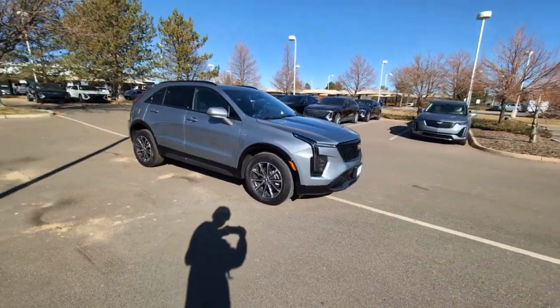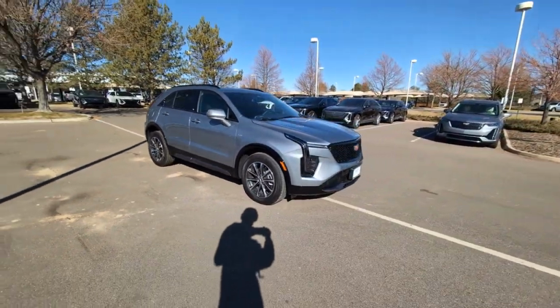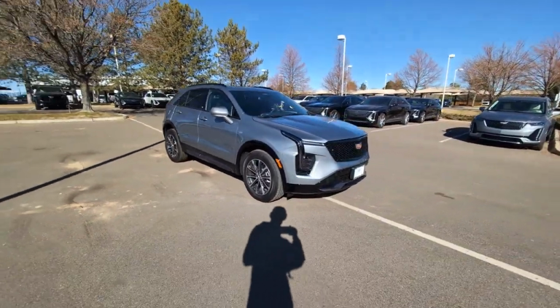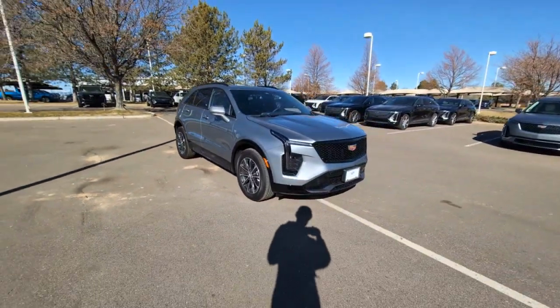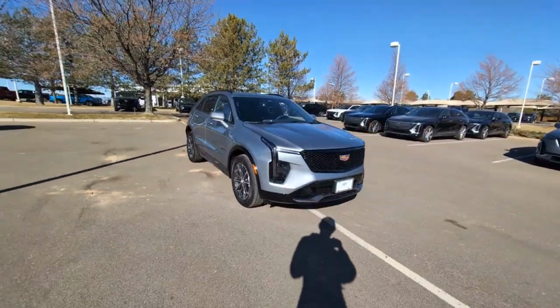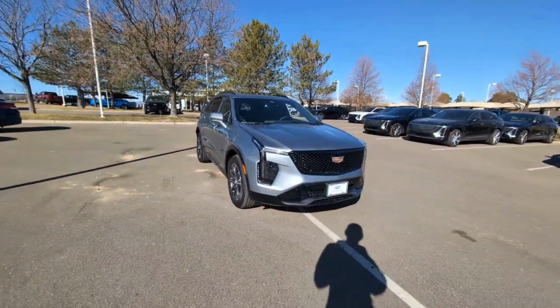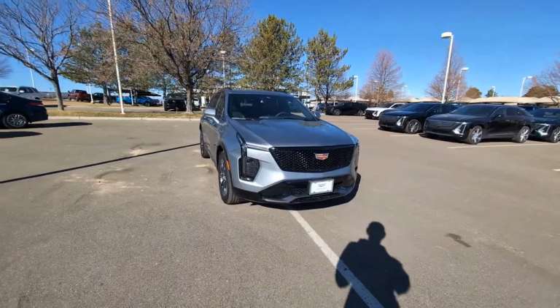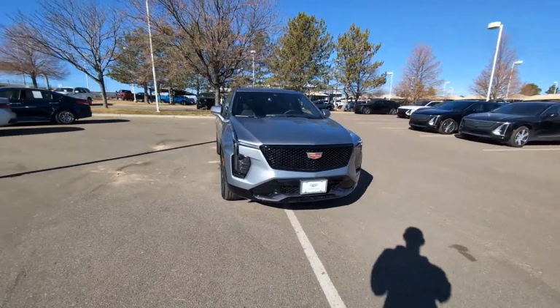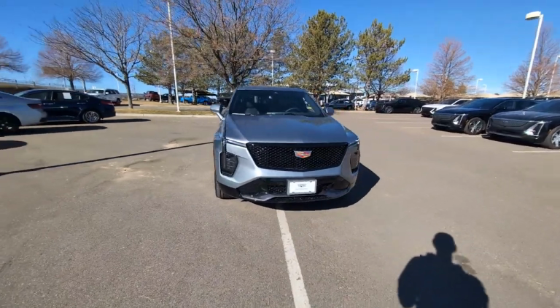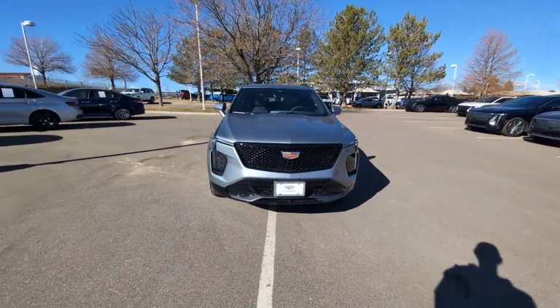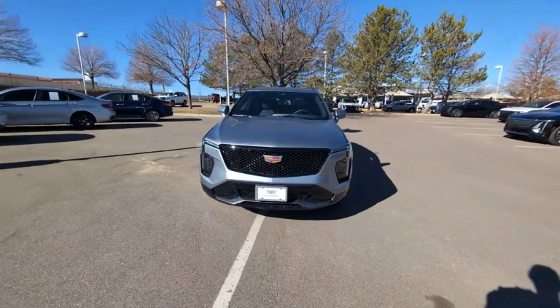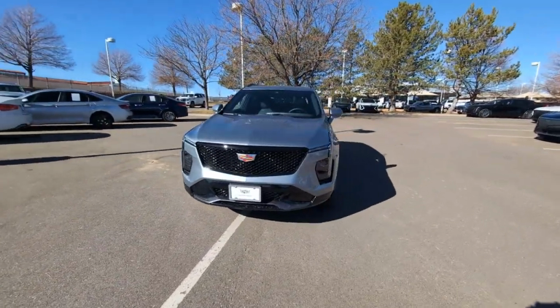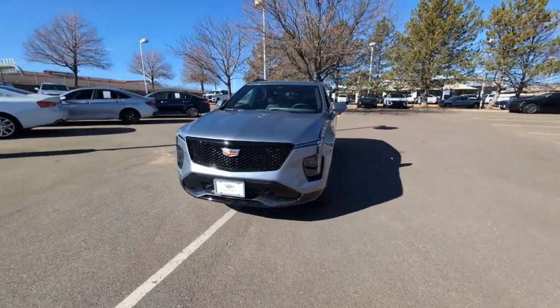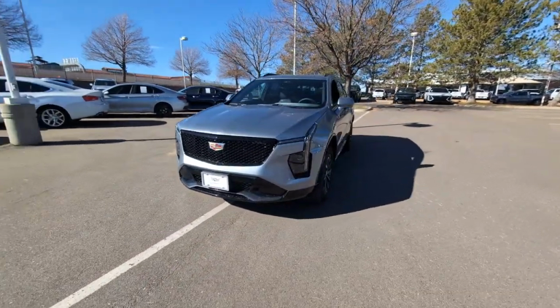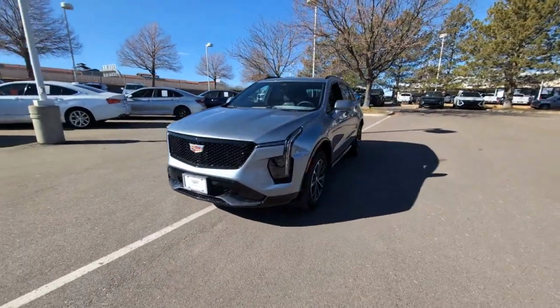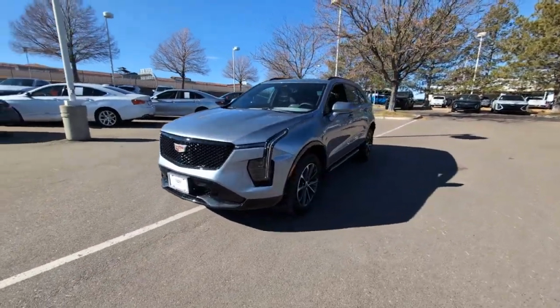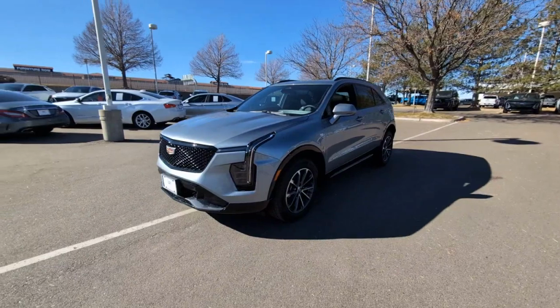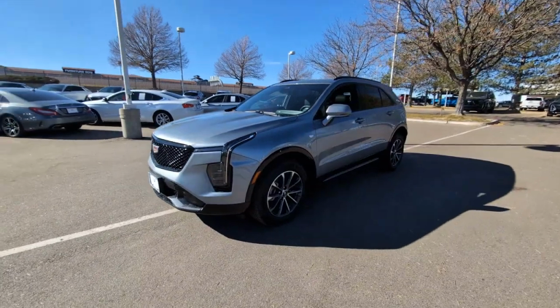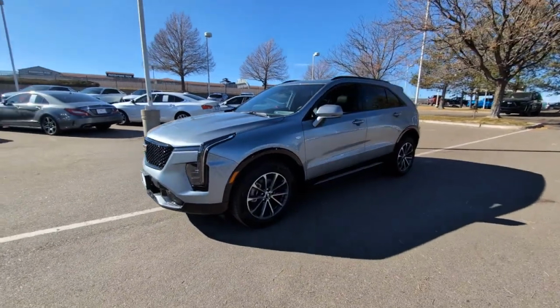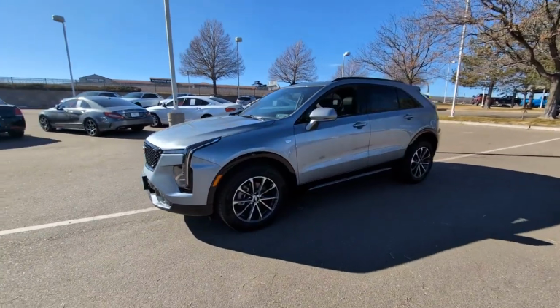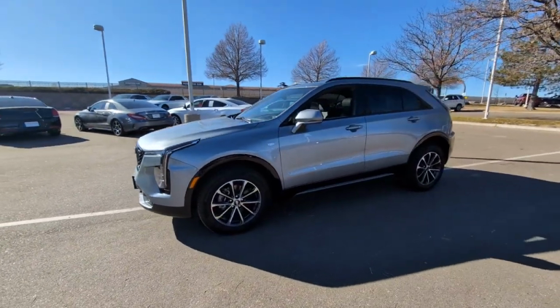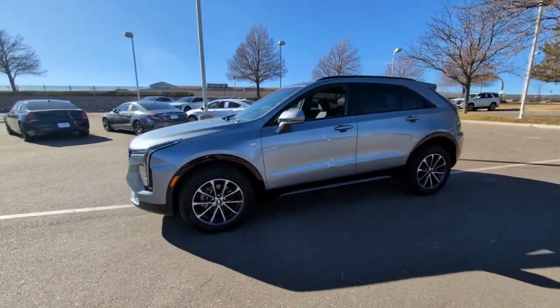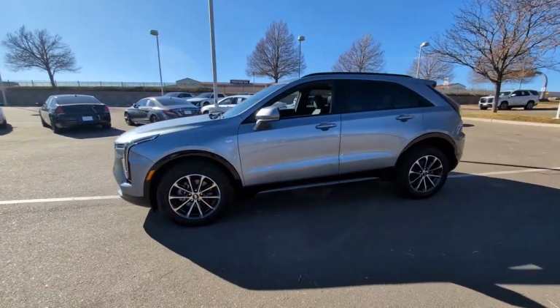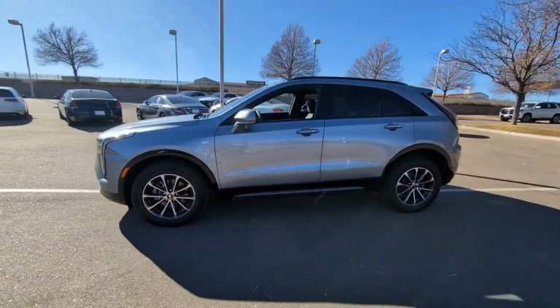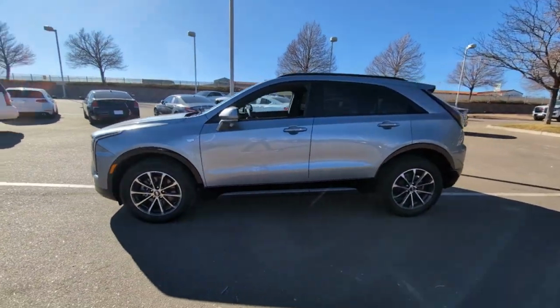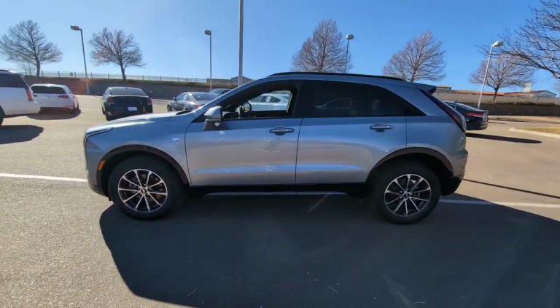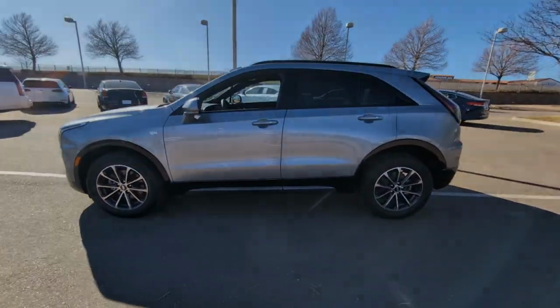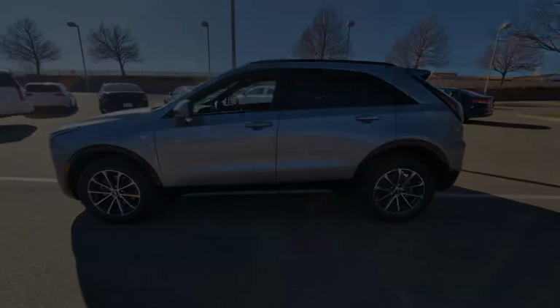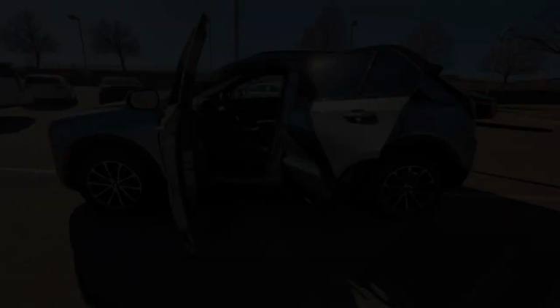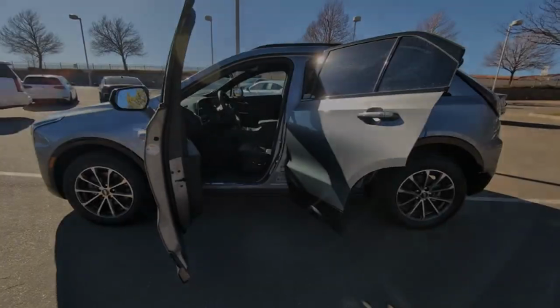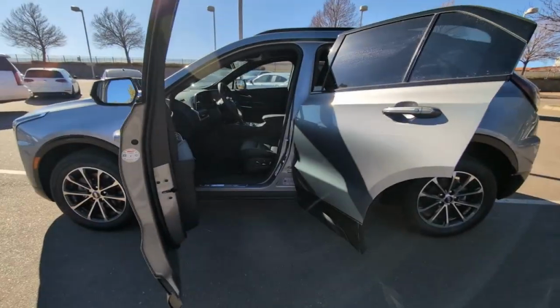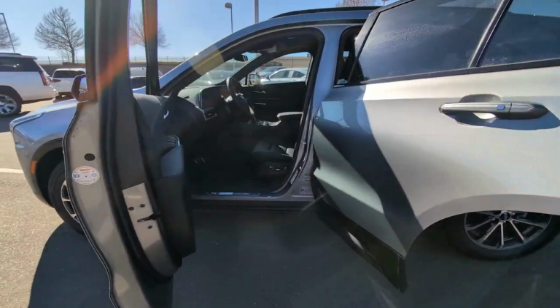Heated steering wheel, wireless Apple CarPlay and/or Android Auto, navigation system, moonroof, heated driver's seat, keyless entry, heated mirrors, power liftgate, power passenger seat.